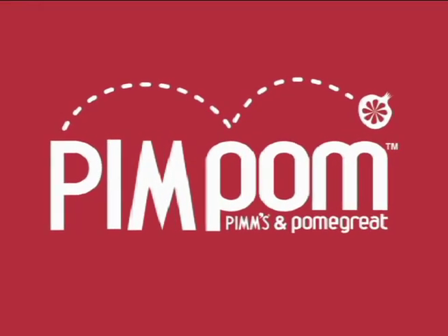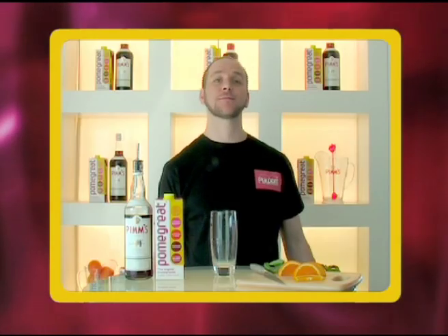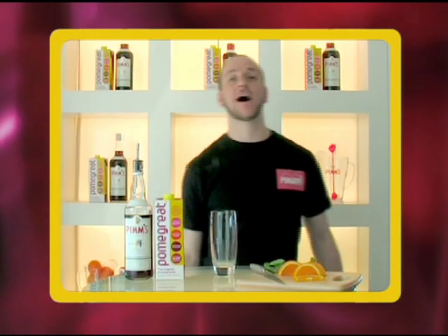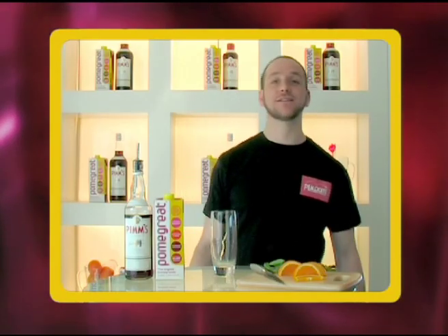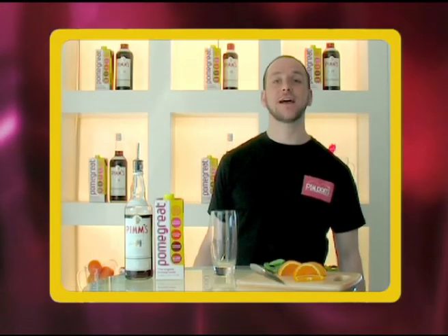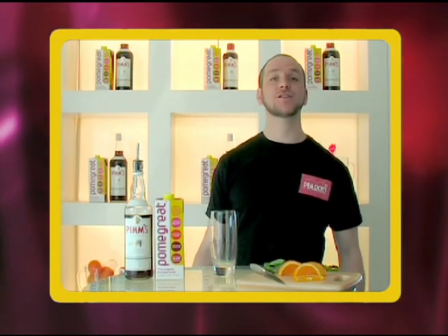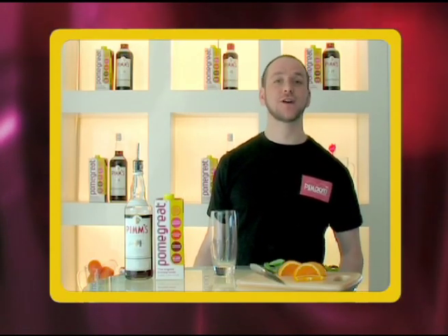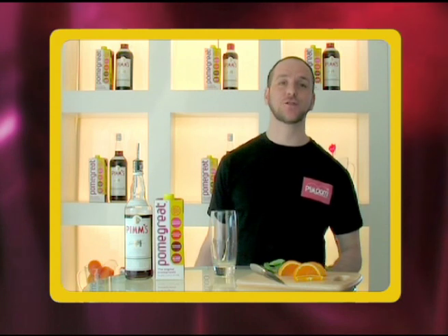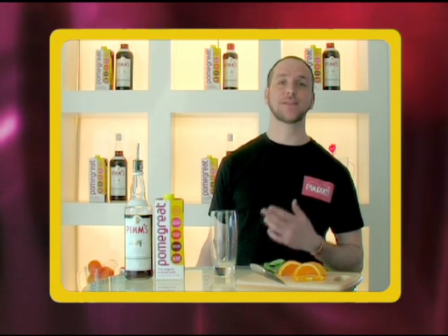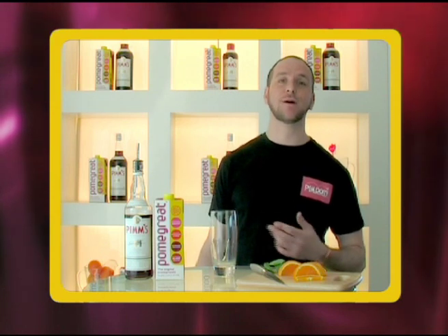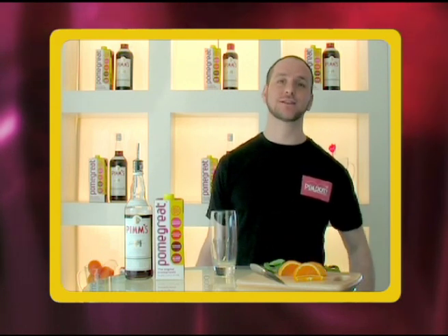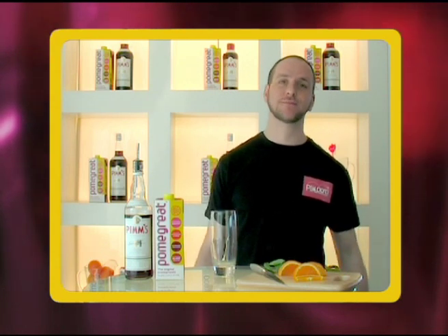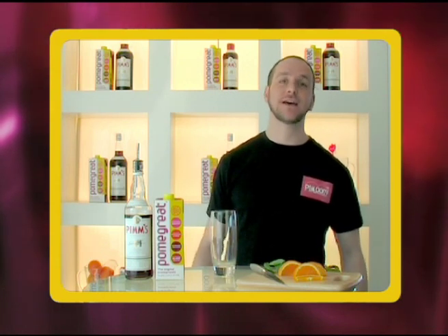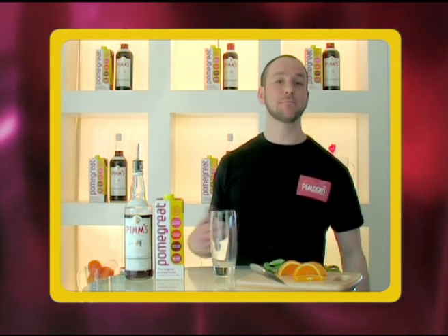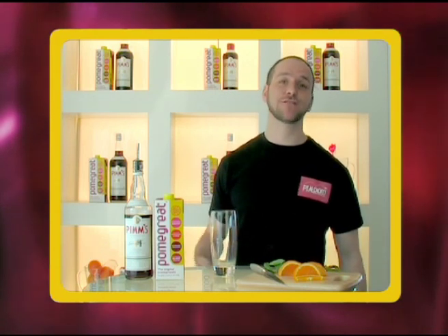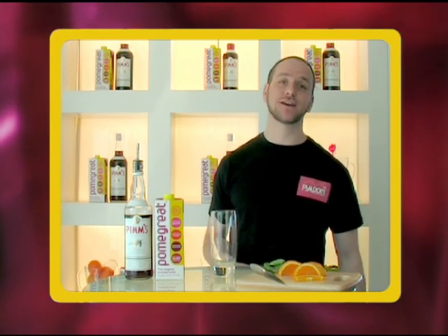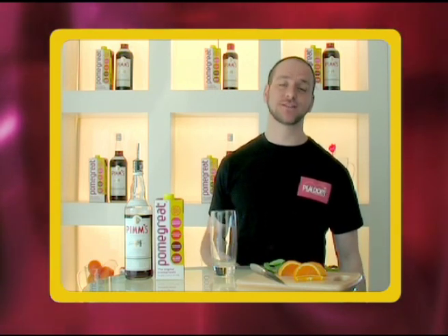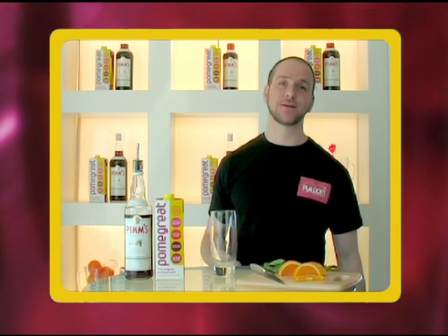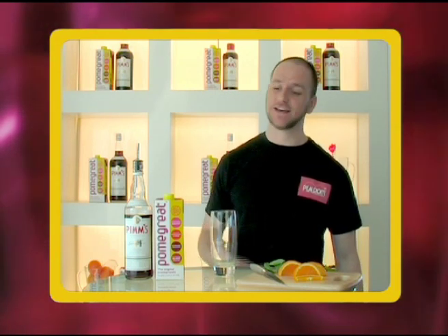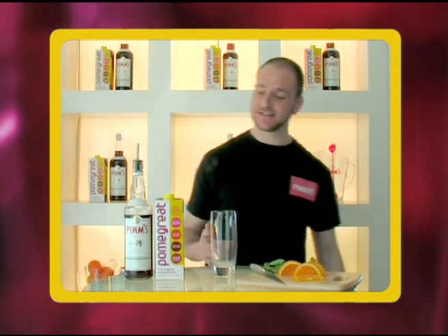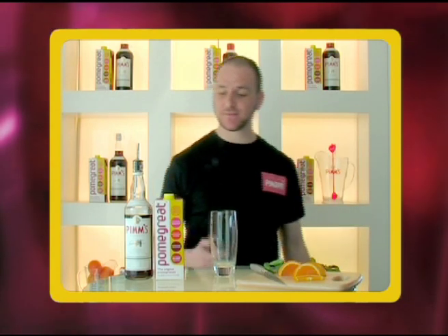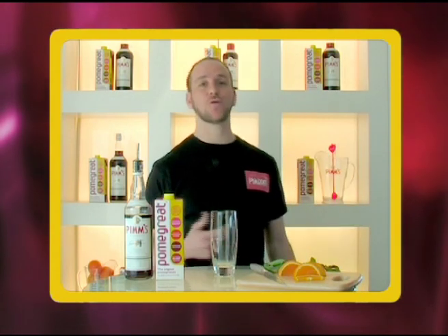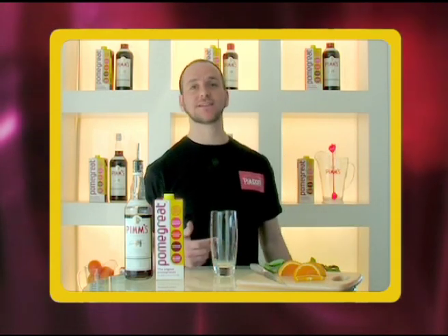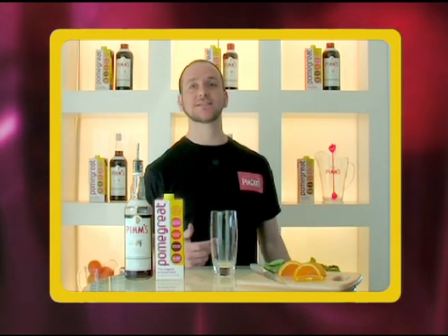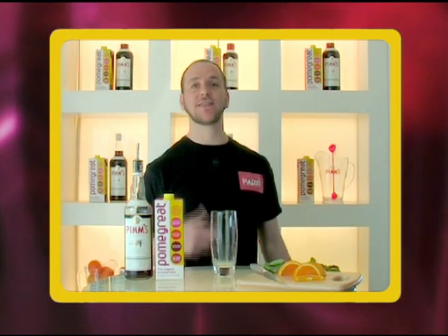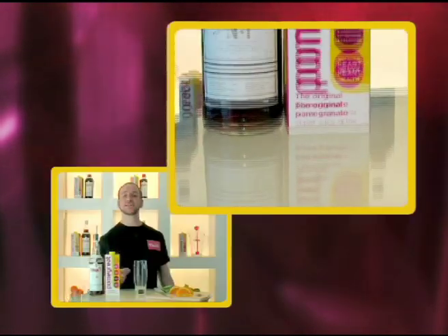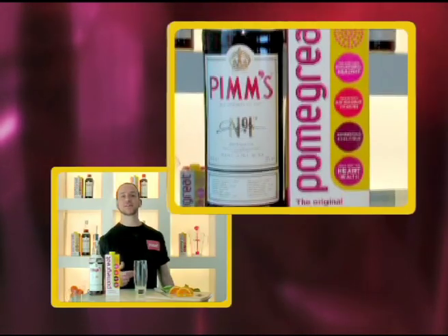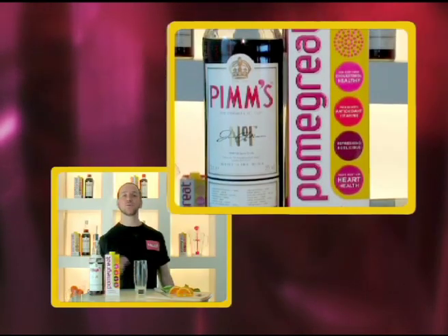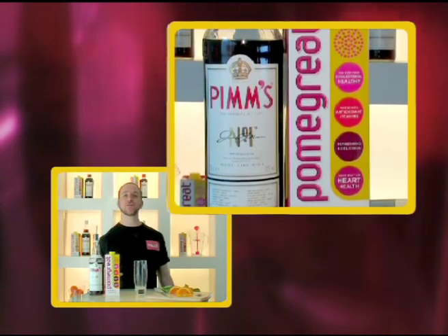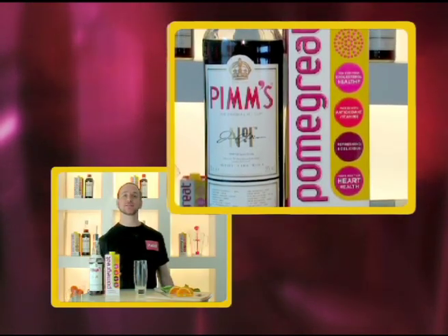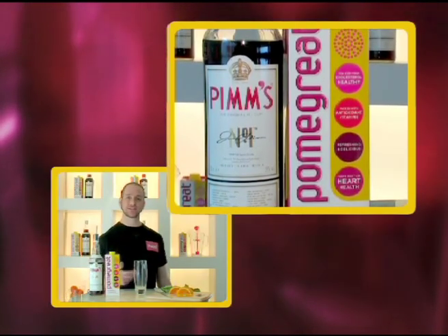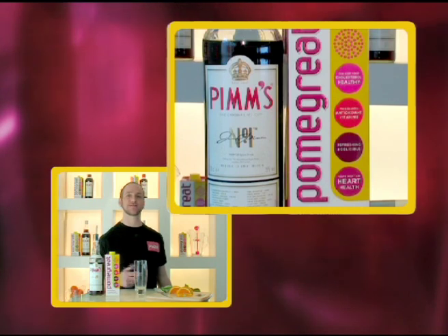Hi, I'm Dave and I'm going to show you how to create the Pim Pom Cocktail. It's the must-have cocktail for the summer. It's tasty, ready in seconds and the ideal cocktail to whip up for friends on a summer's evening.